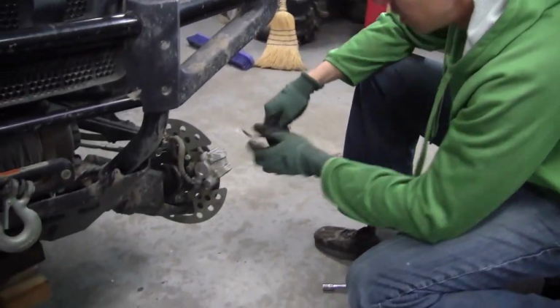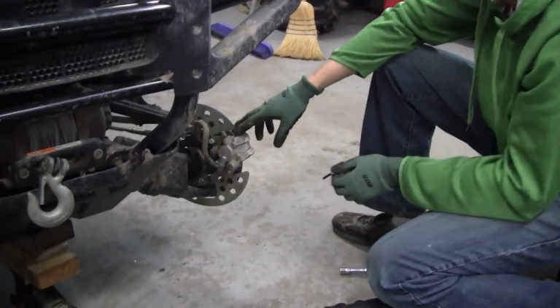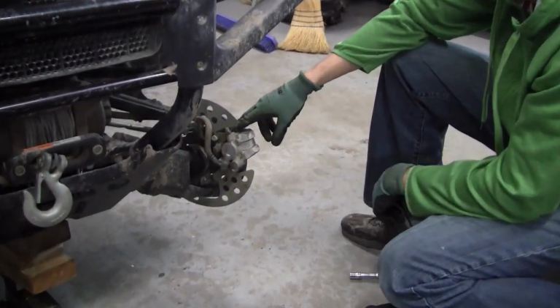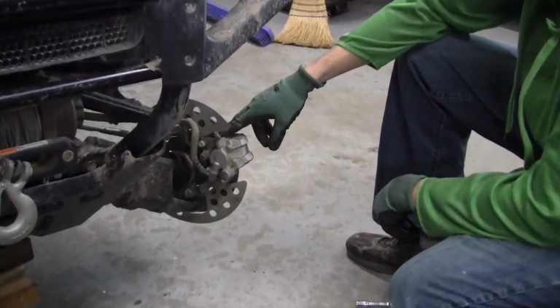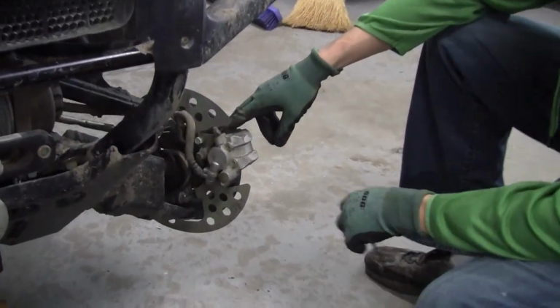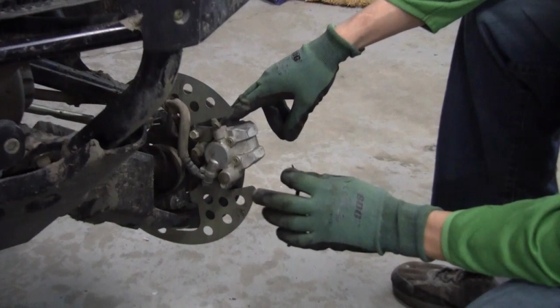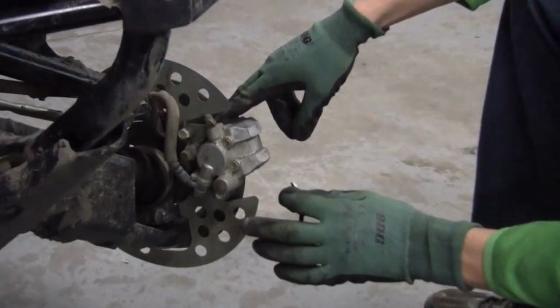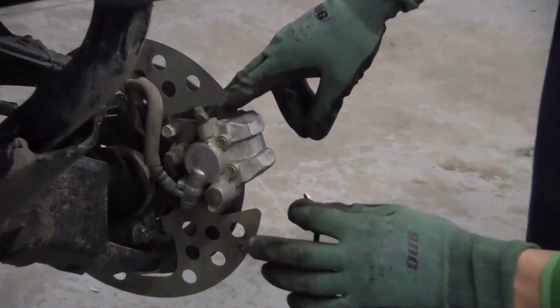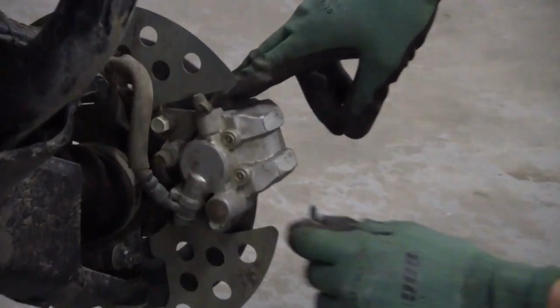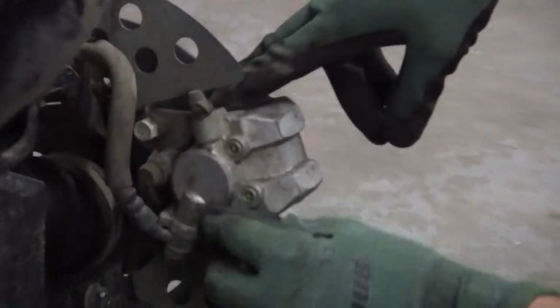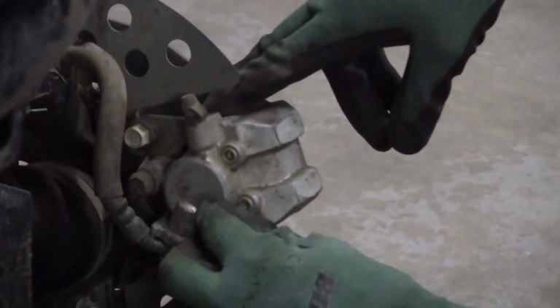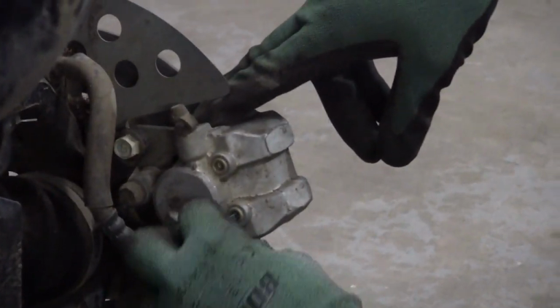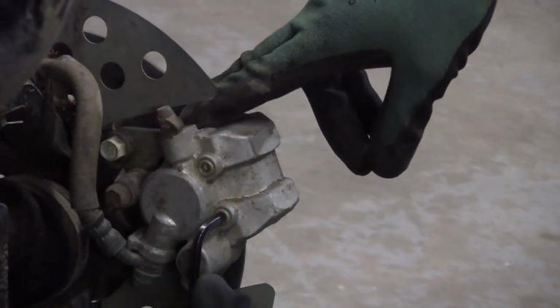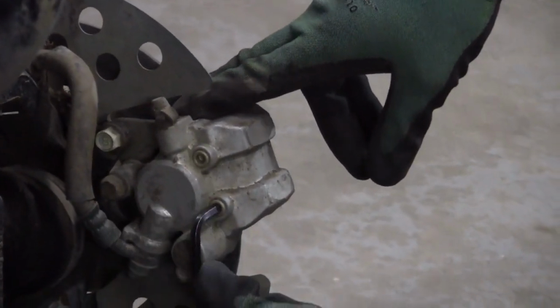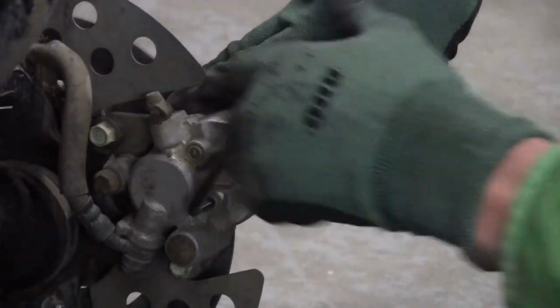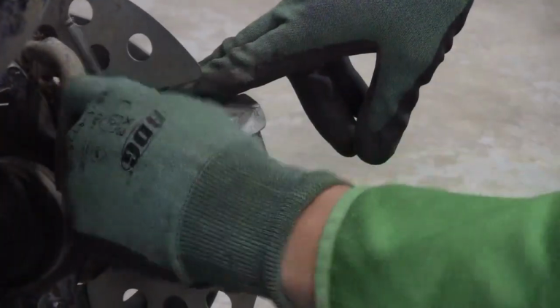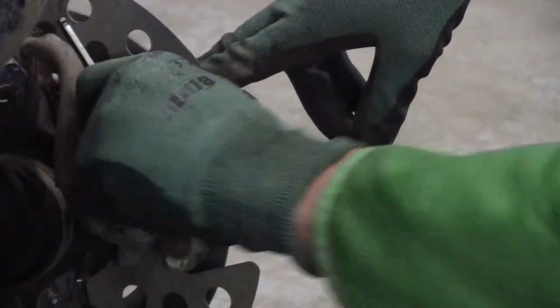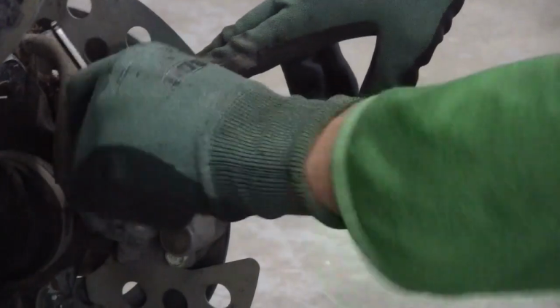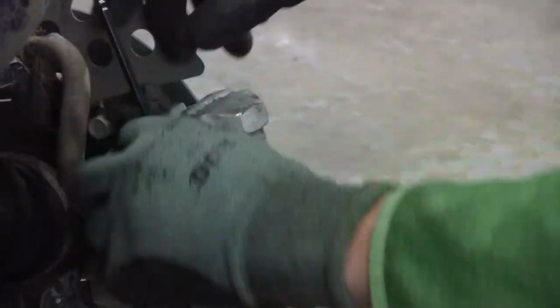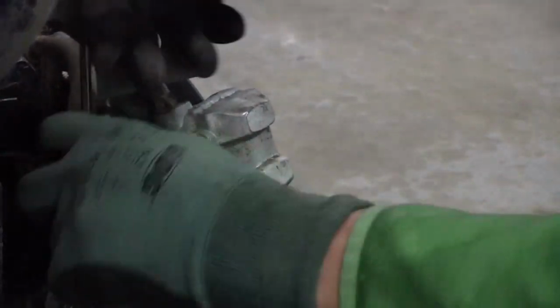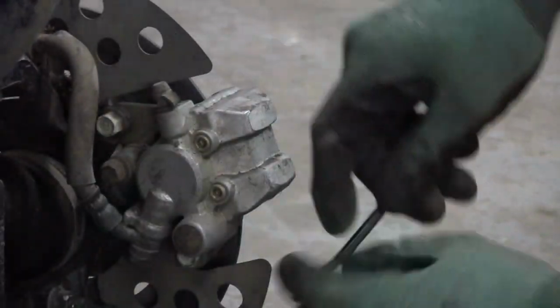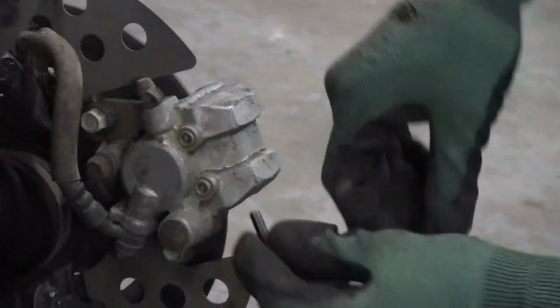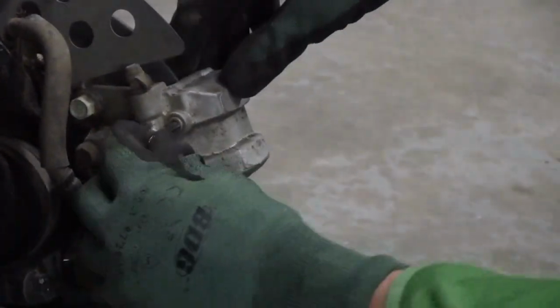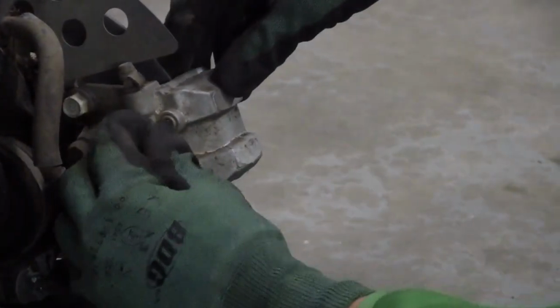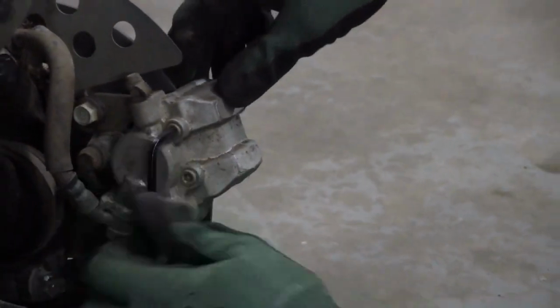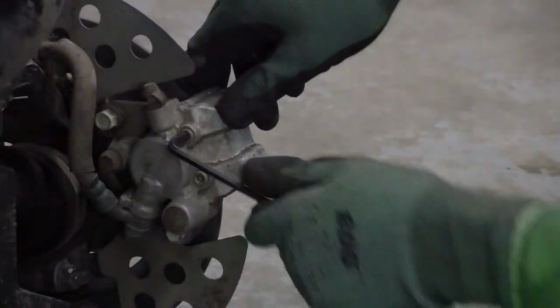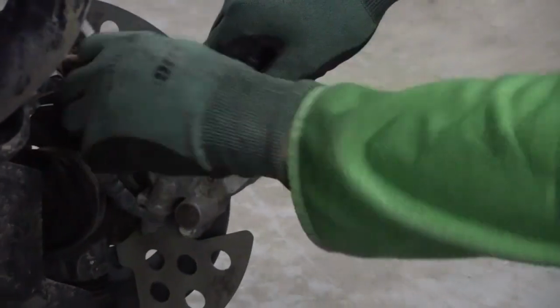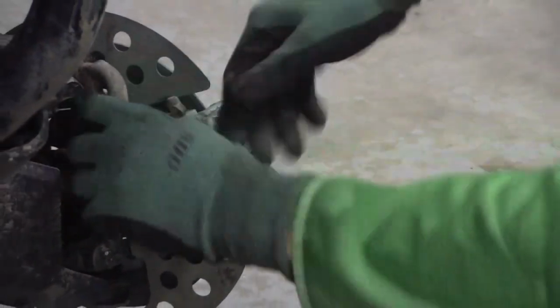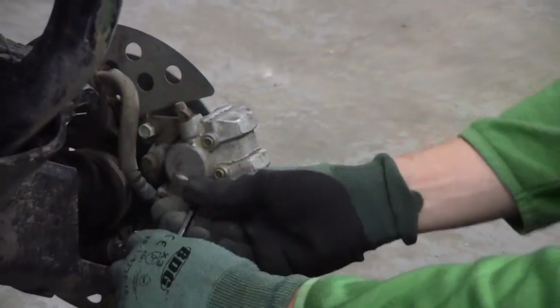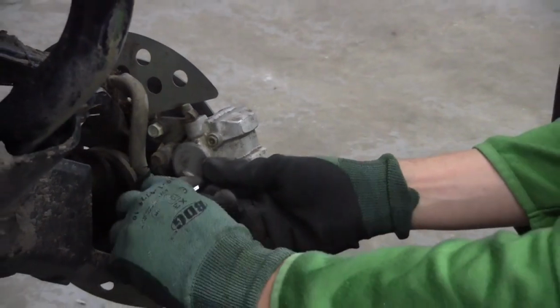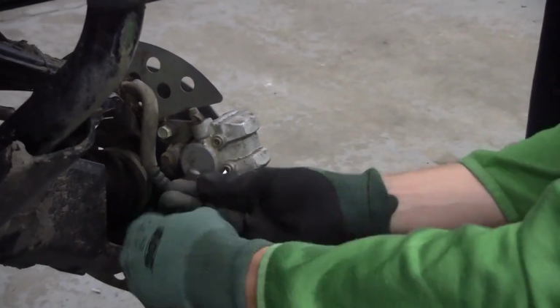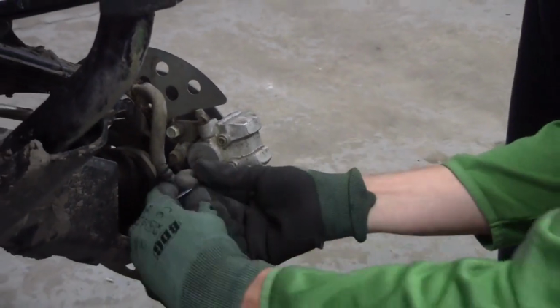The second thing we're going to do is there are two allen key bolts here holding your brake pads. What I like to do first is either take these right out or just loosen them off, because once you pull your caliper off it's a little harder to break them loose. Then these just screw right out.